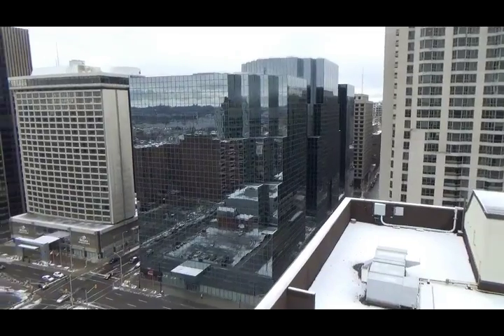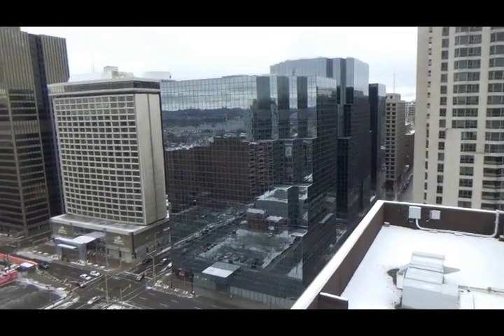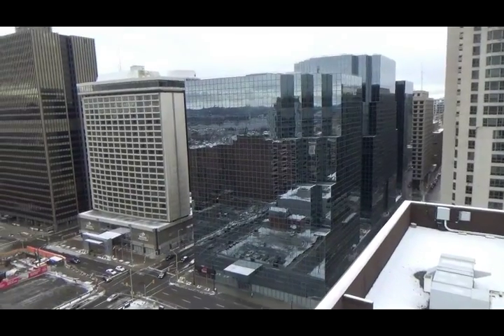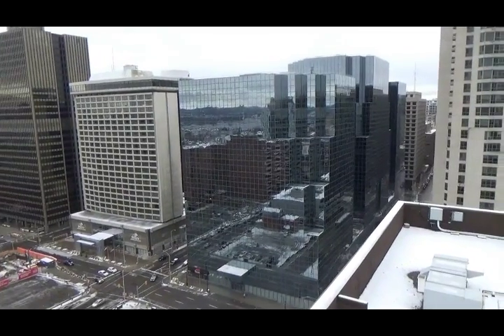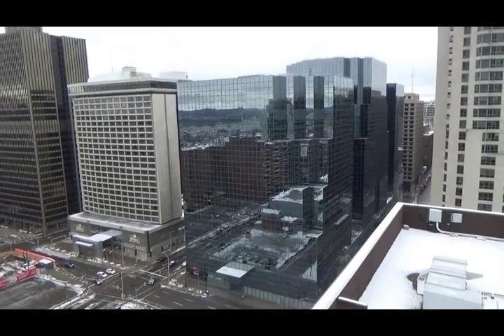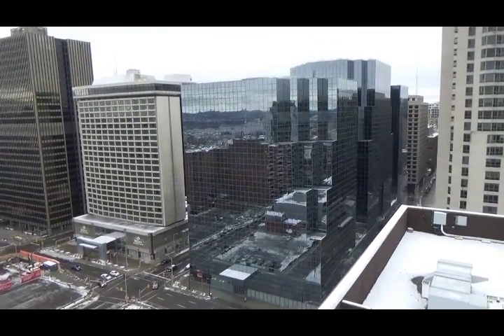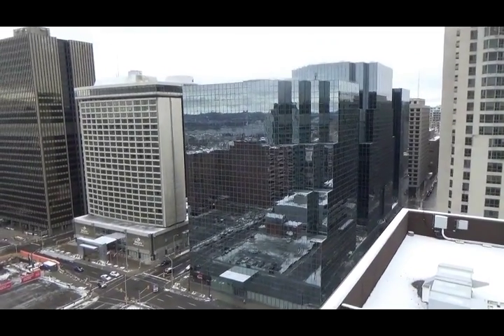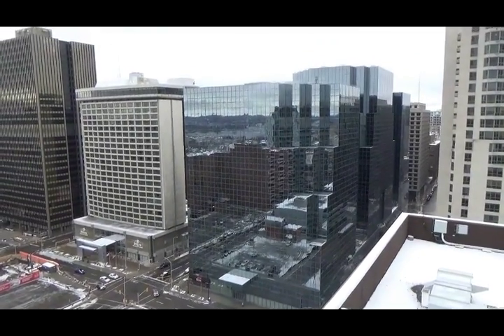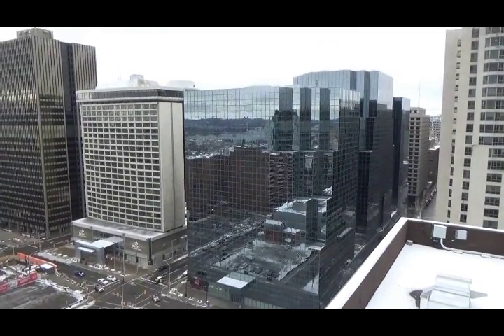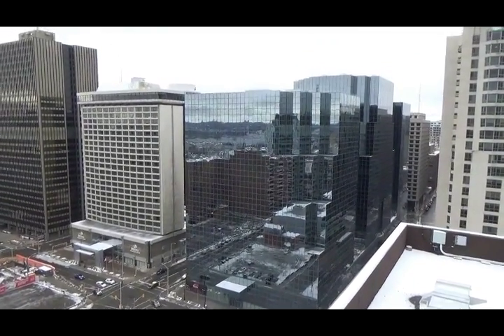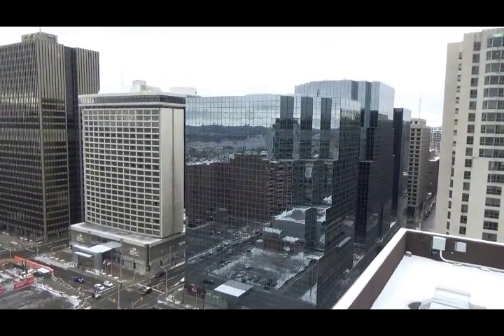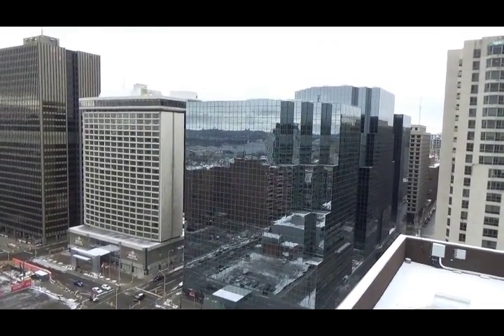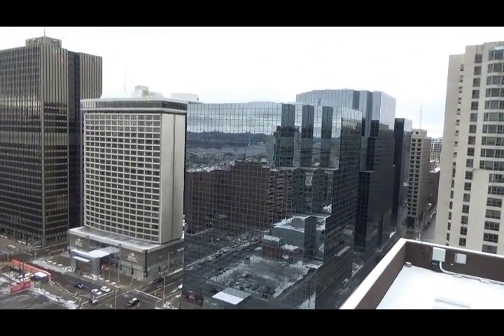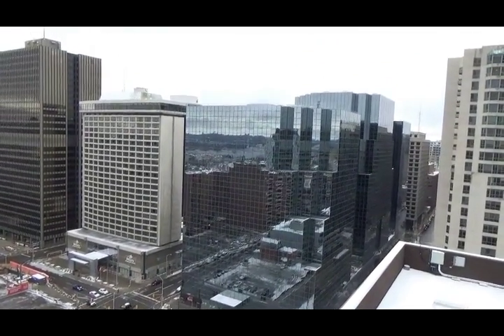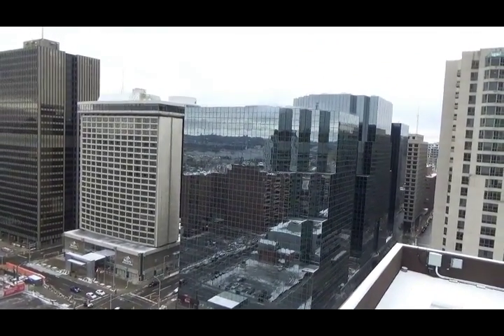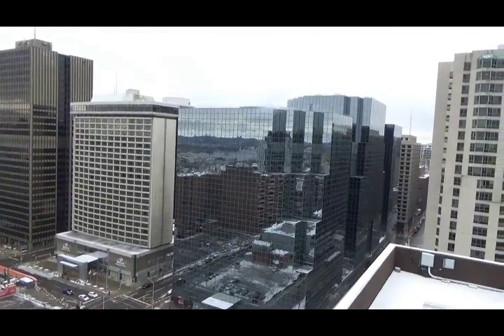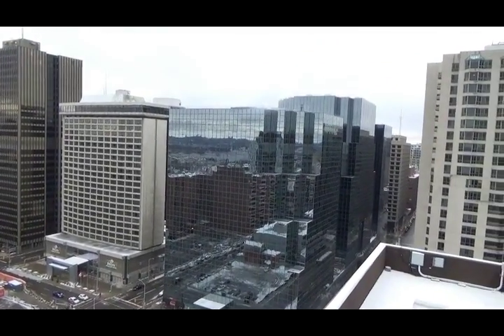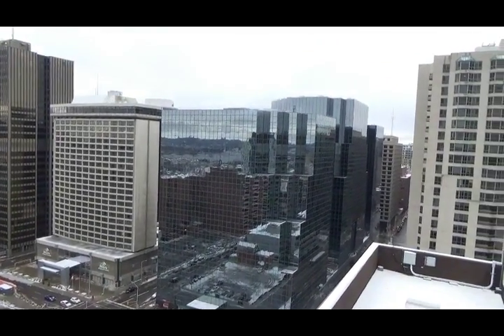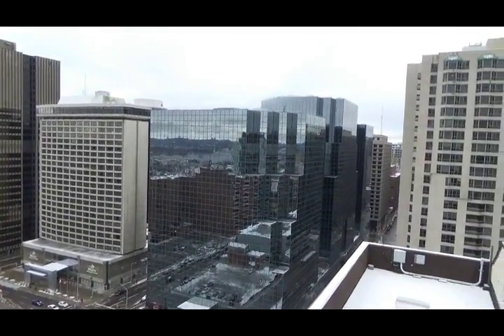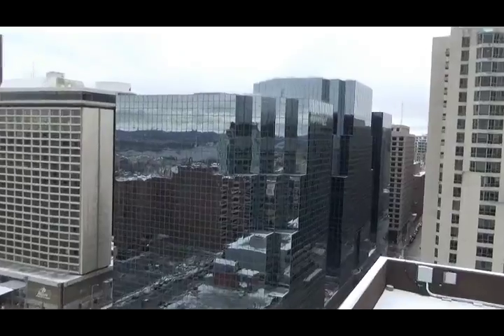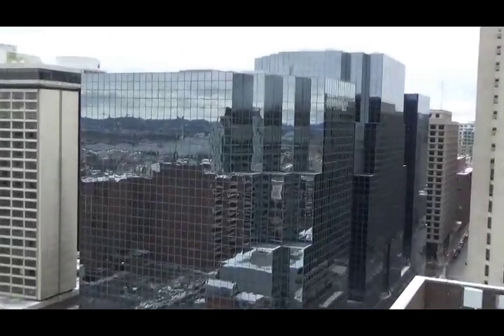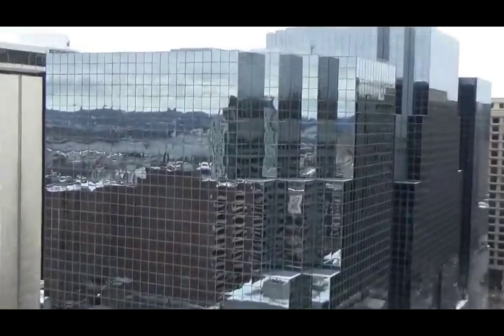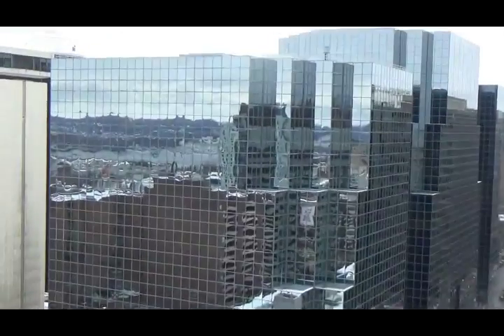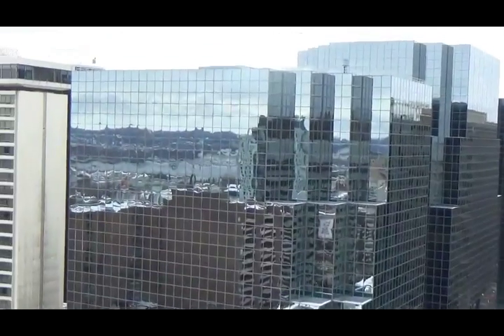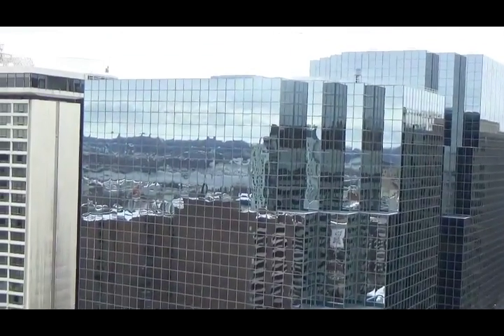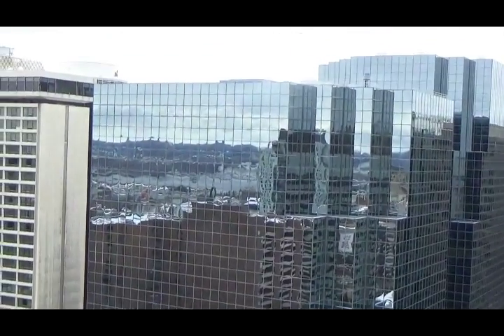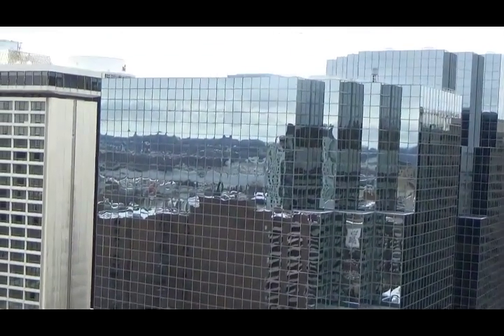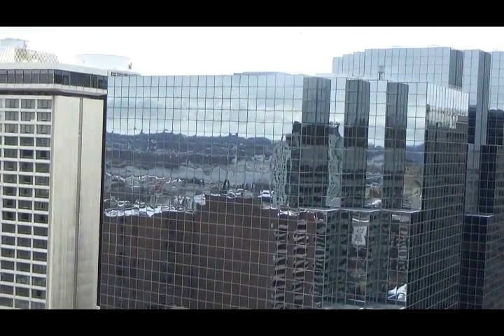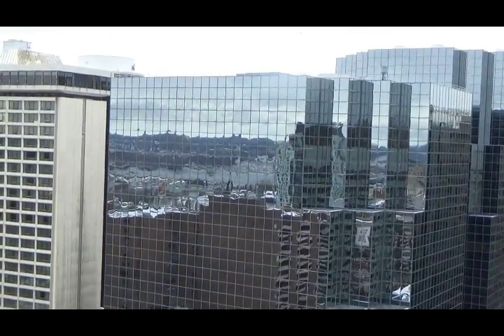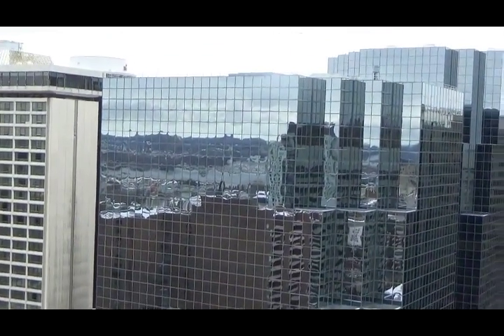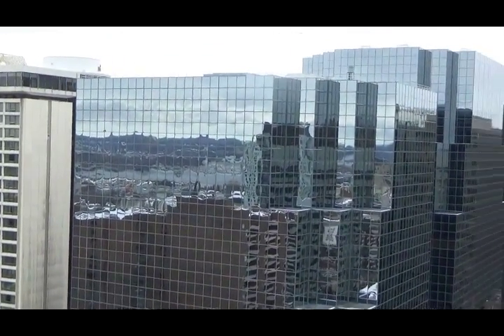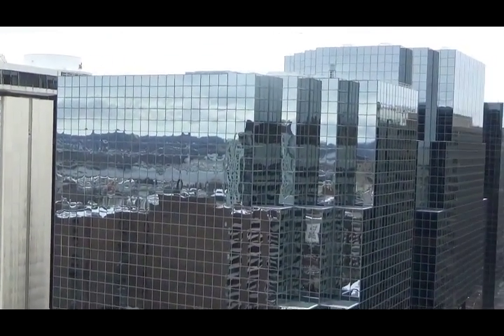Now we're looking at Constitution Square — my favorite building, I think, because it's always reflecting something.